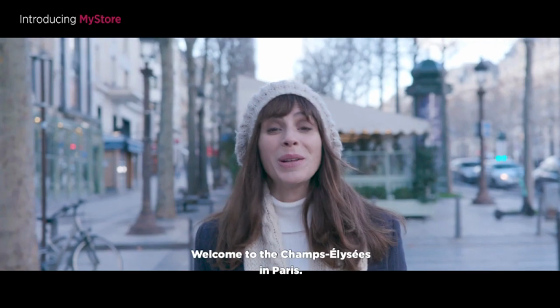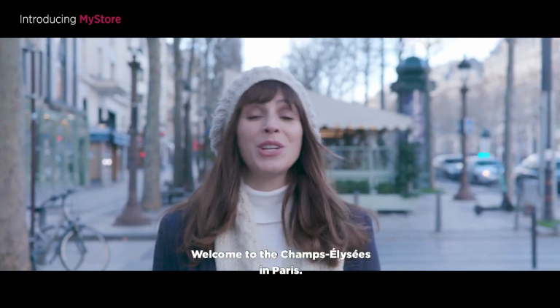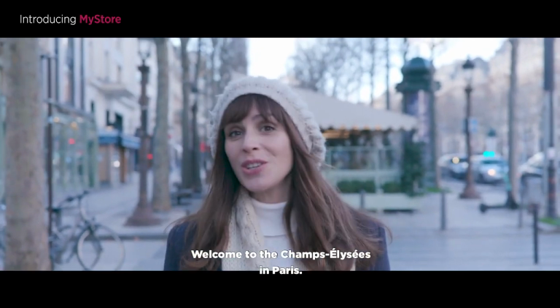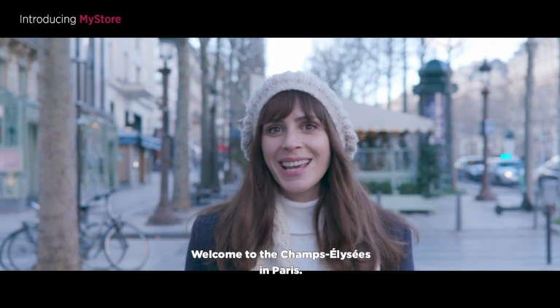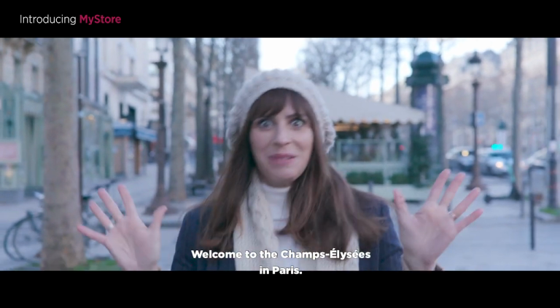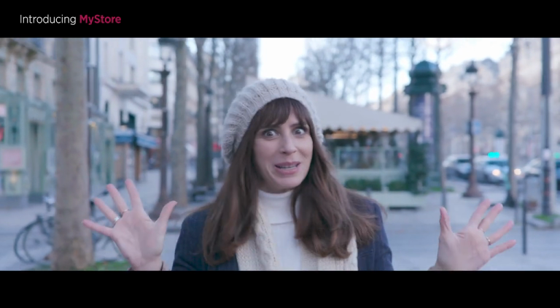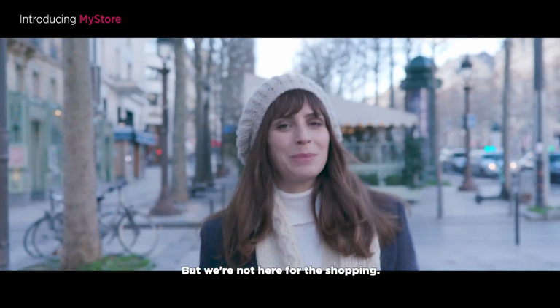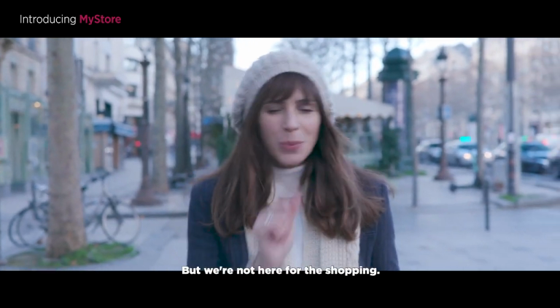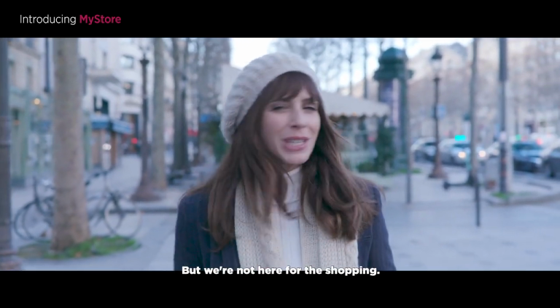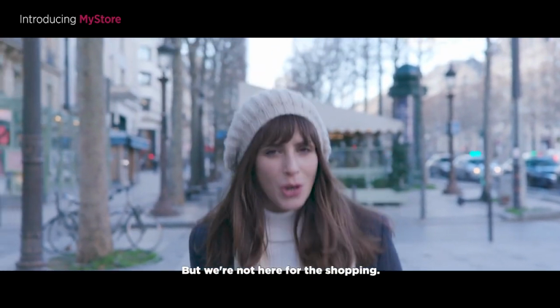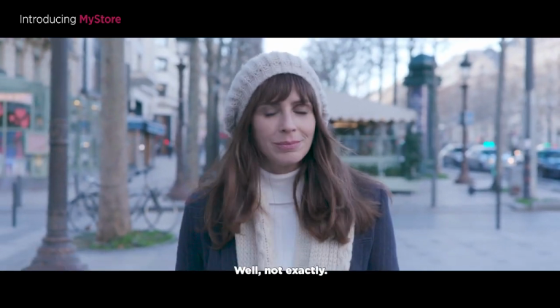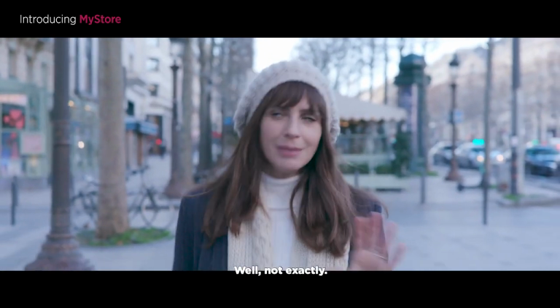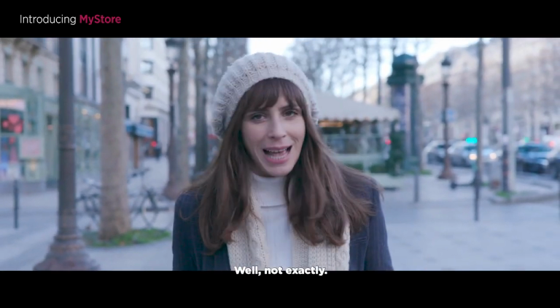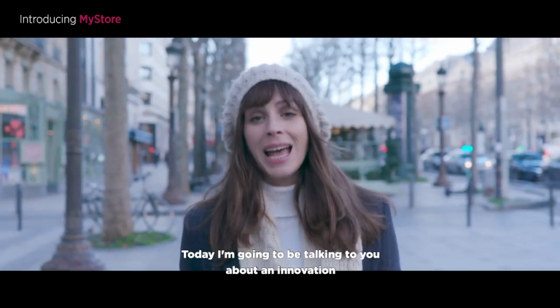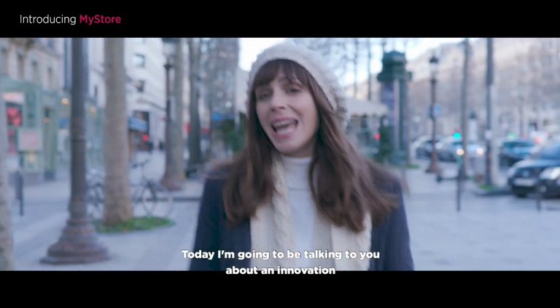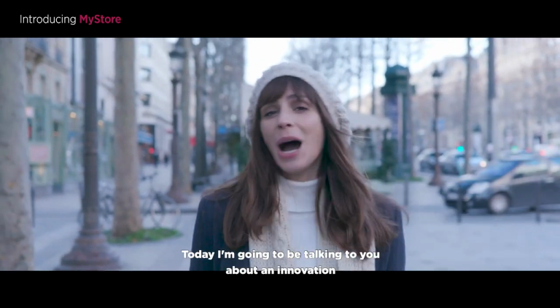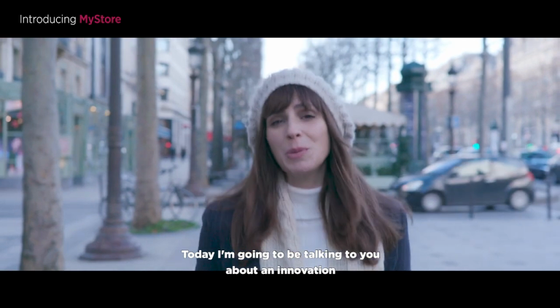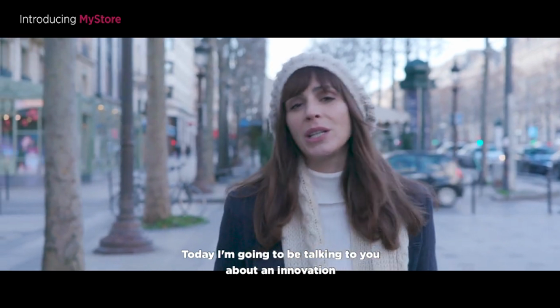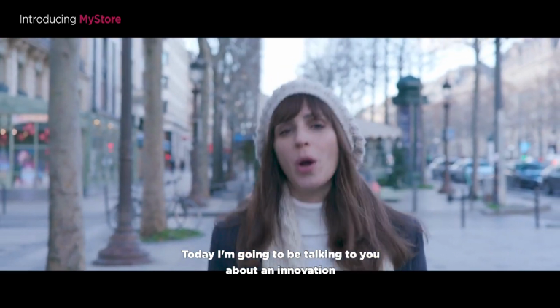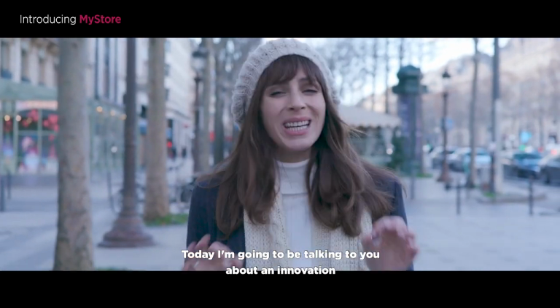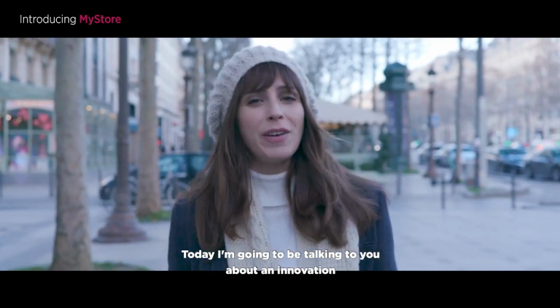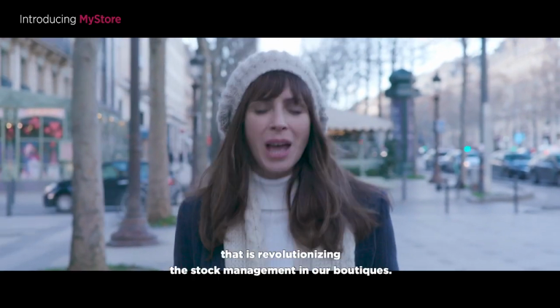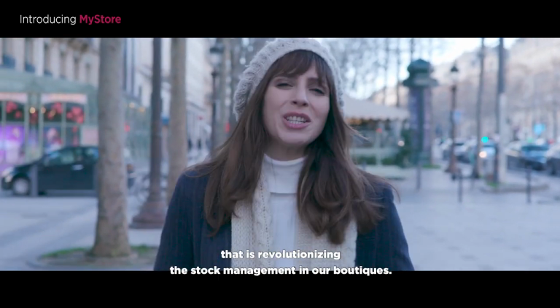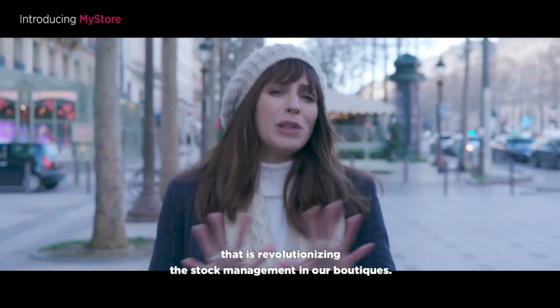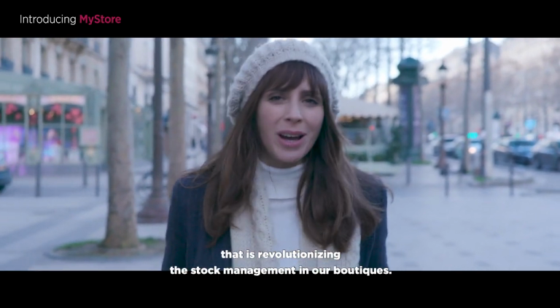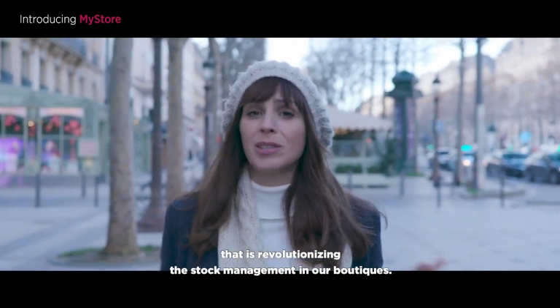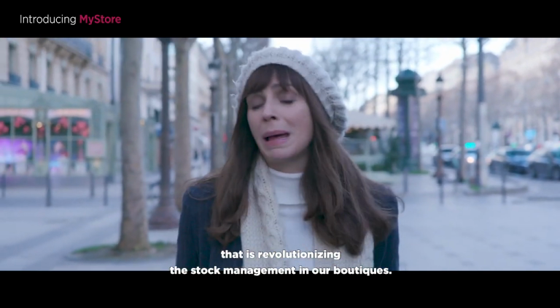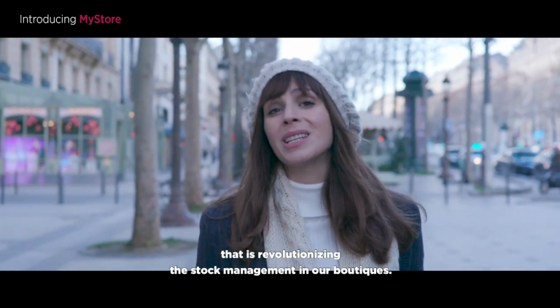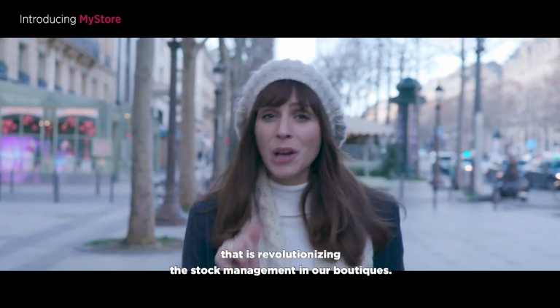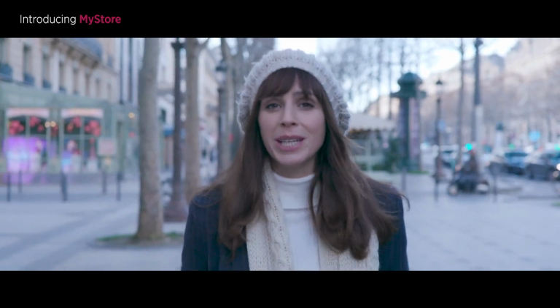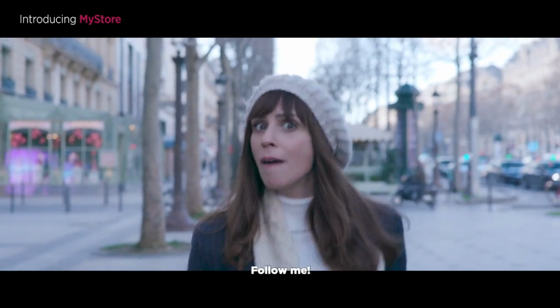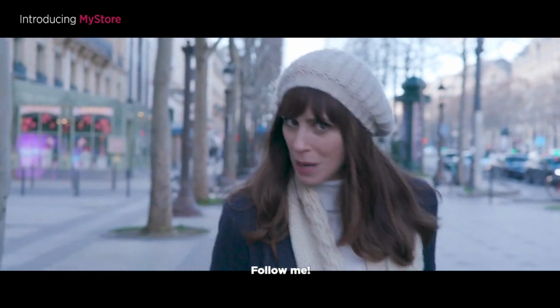Welcome to the Champs-Élysées in Paris. But we're not here for the shopping — well, not exactly. Today I'm going to be talking to you about an innovation that is revolutionising the stock management in our boutiques. Follow me.